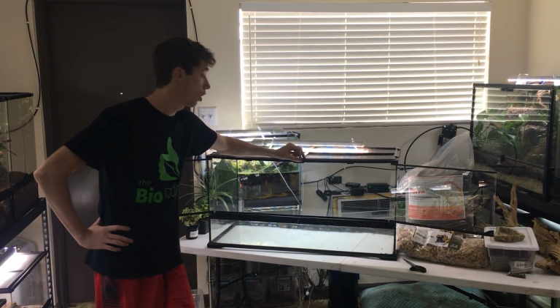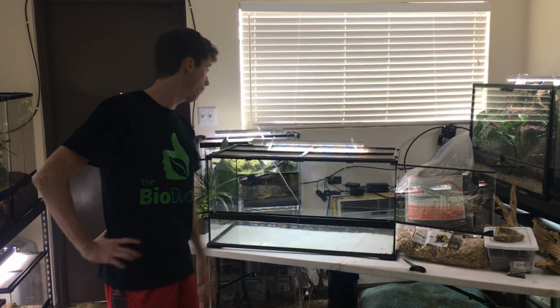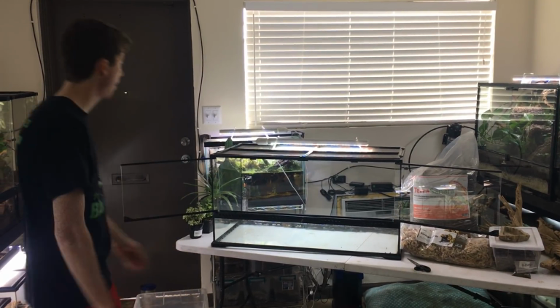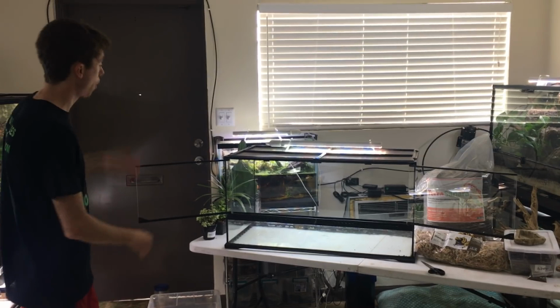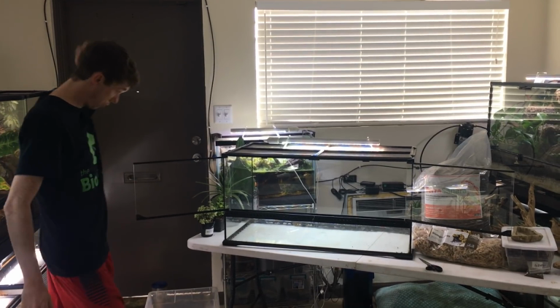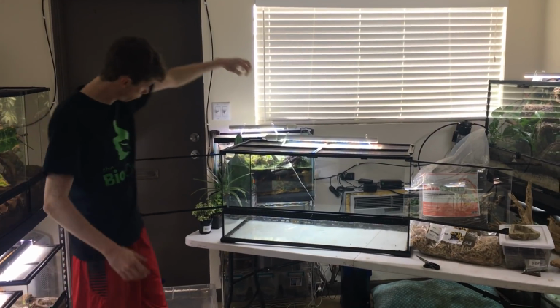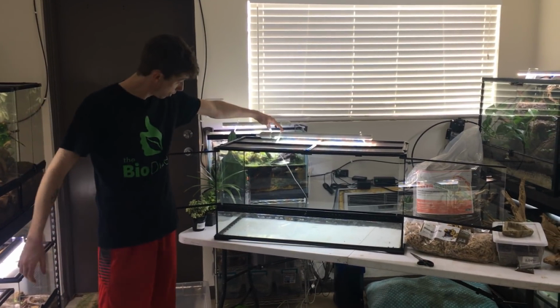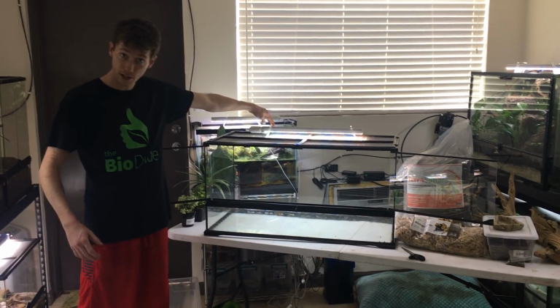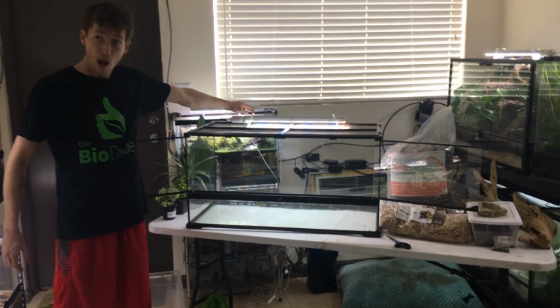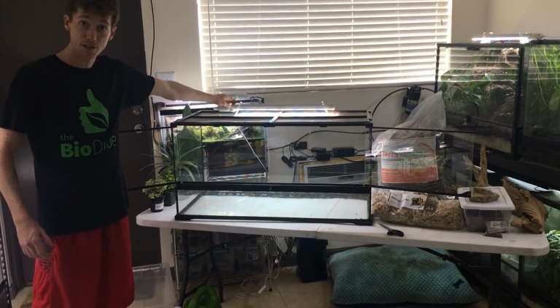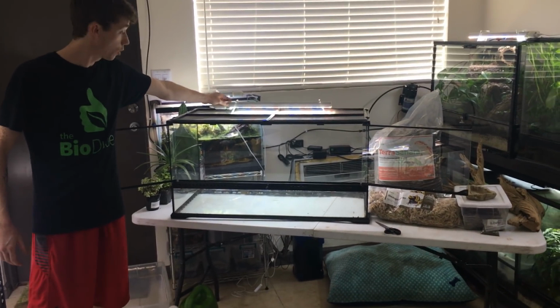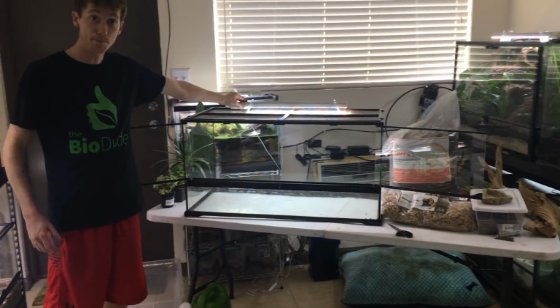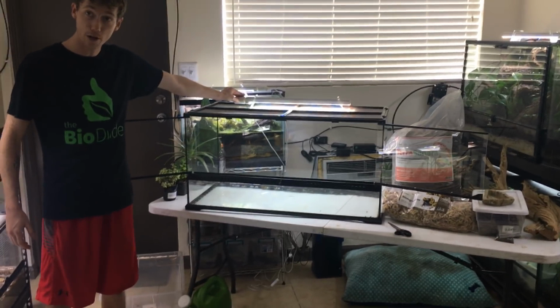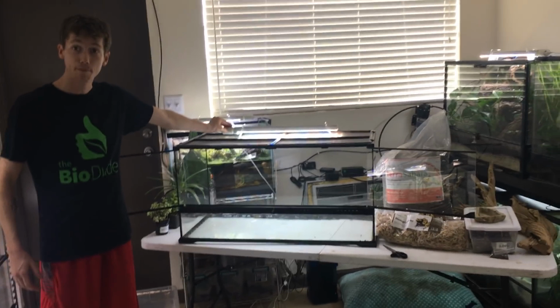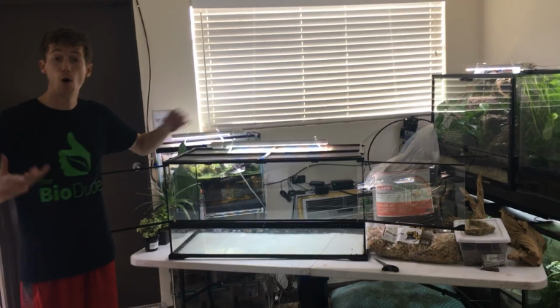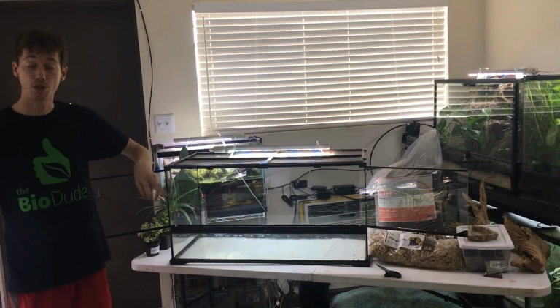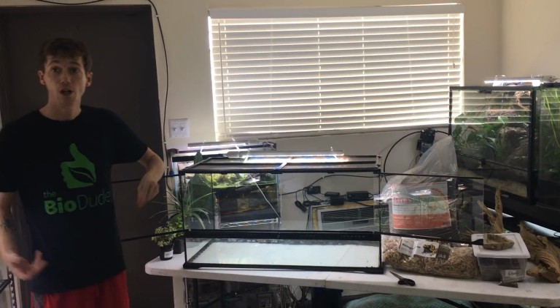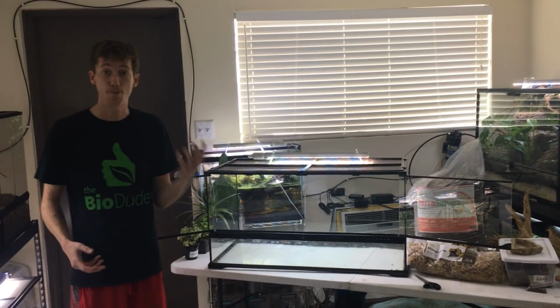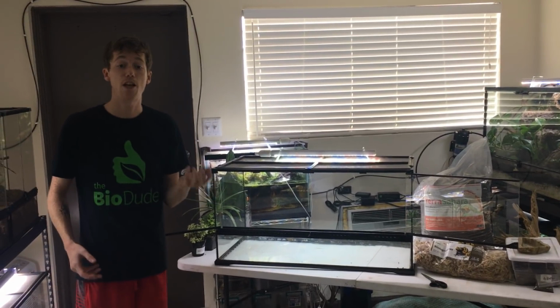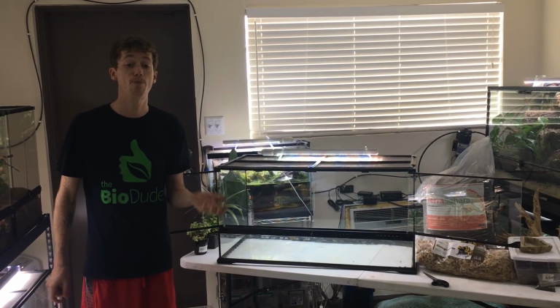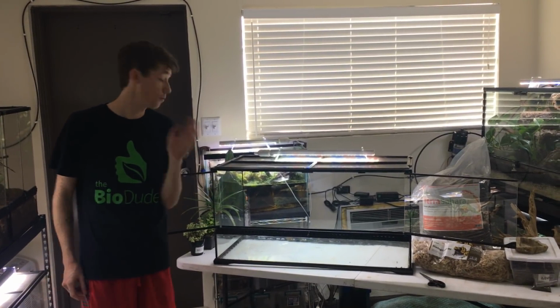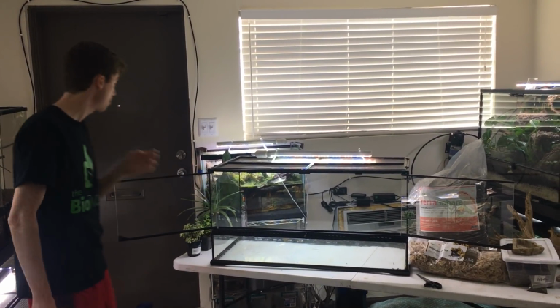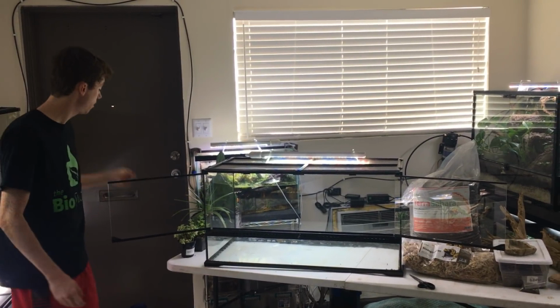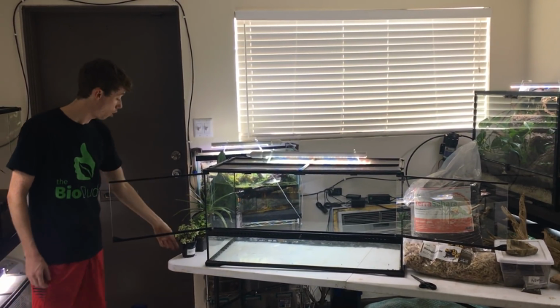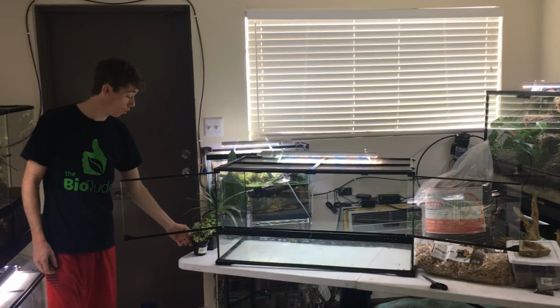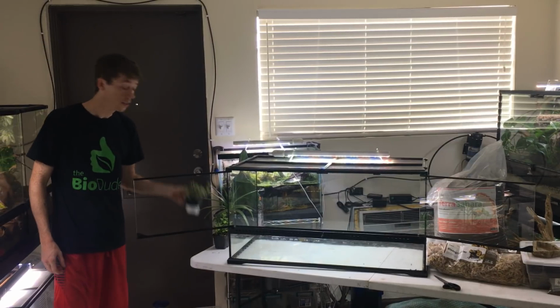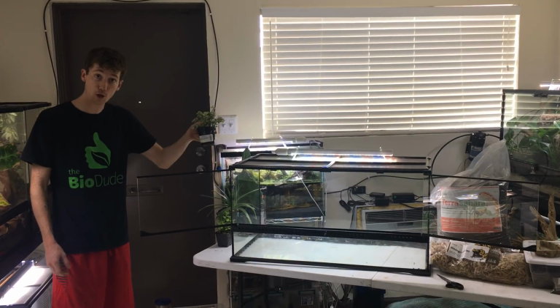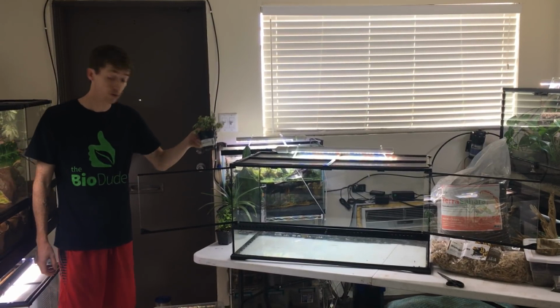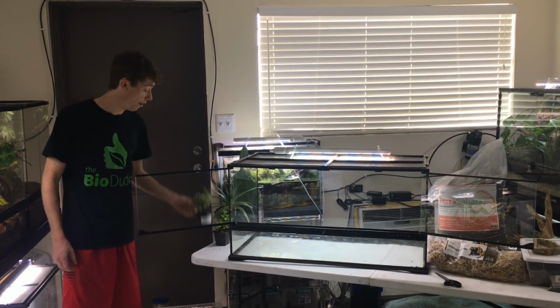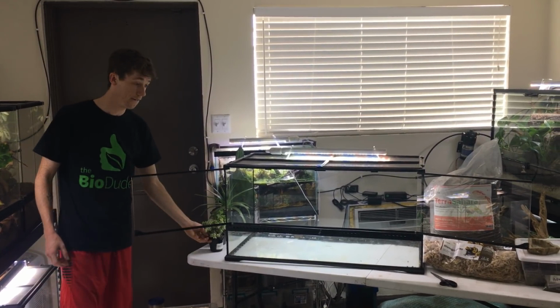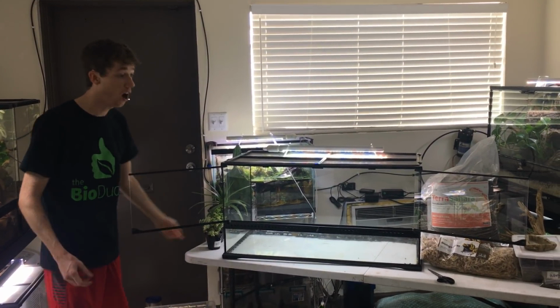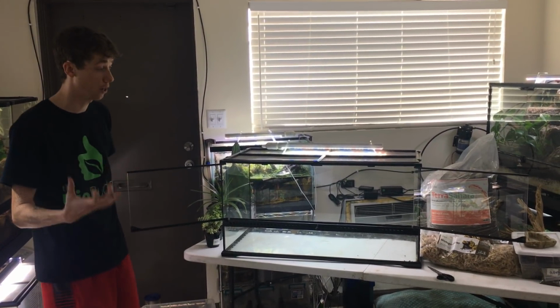The very first thing I have on top here is my 22-inch LED. This has the red and blue diodes in it, which help with color in your plants, as well as provide the spectrum needed to grow your desert plants, which need very, very high spectrum.